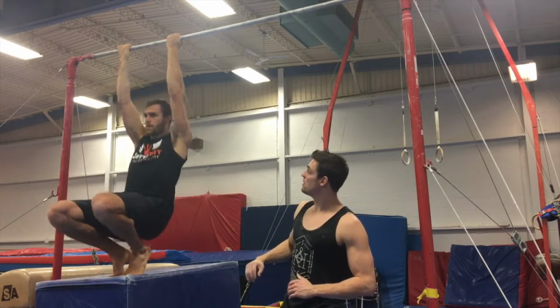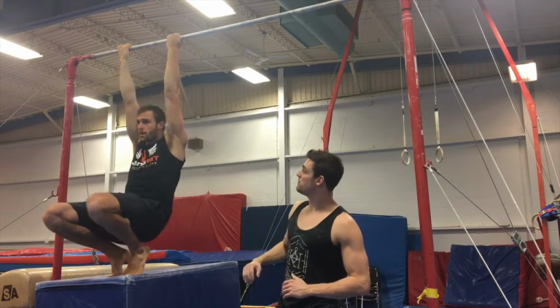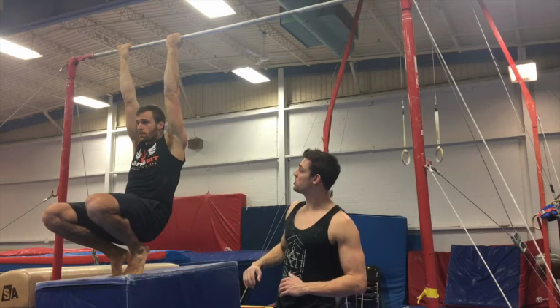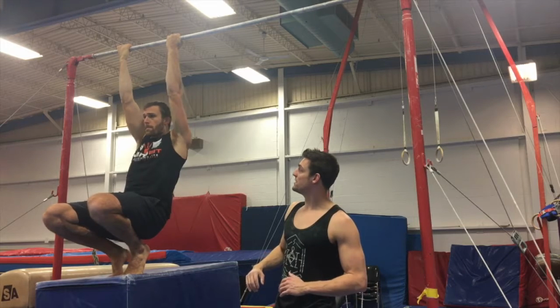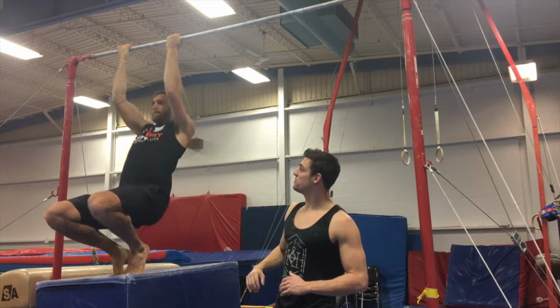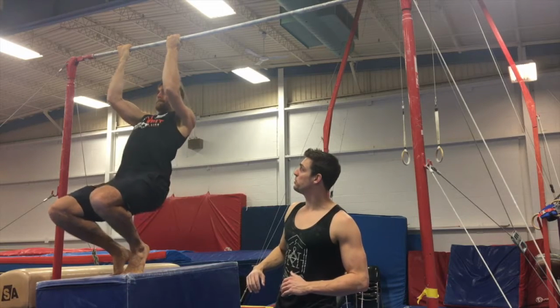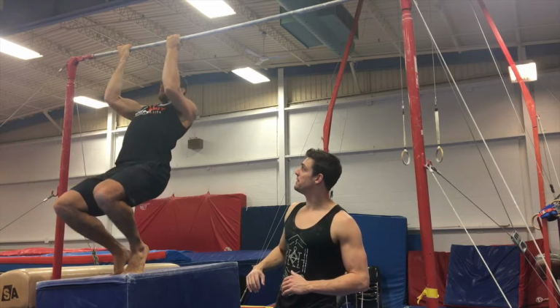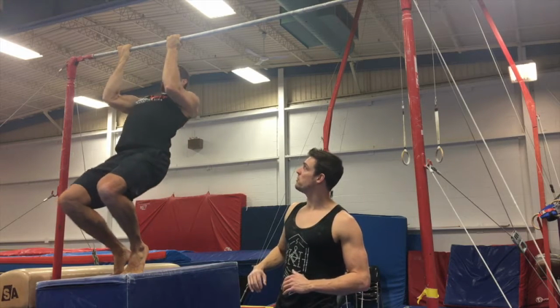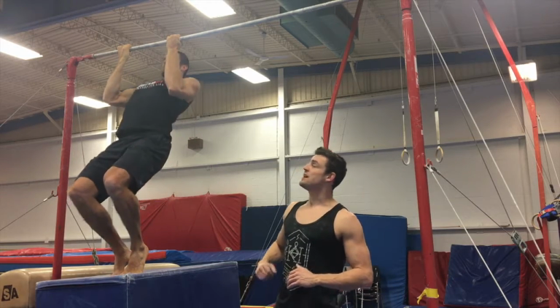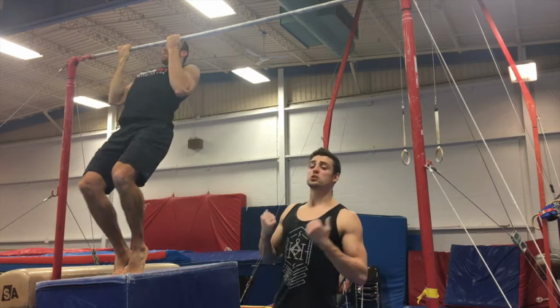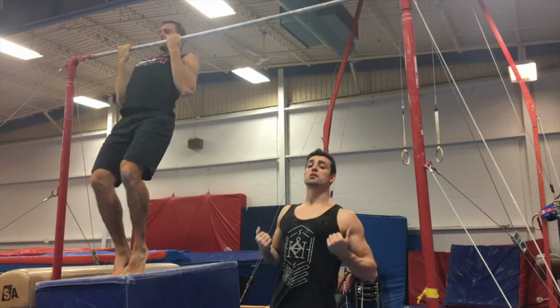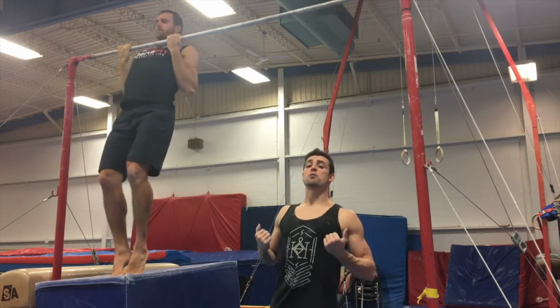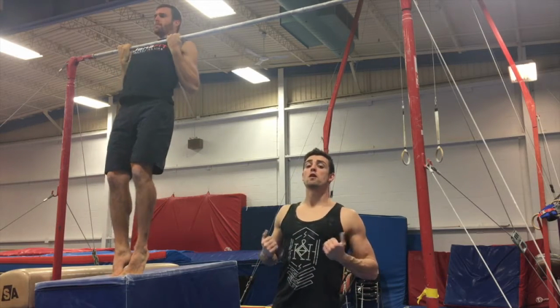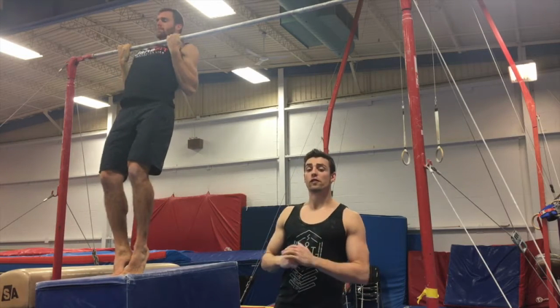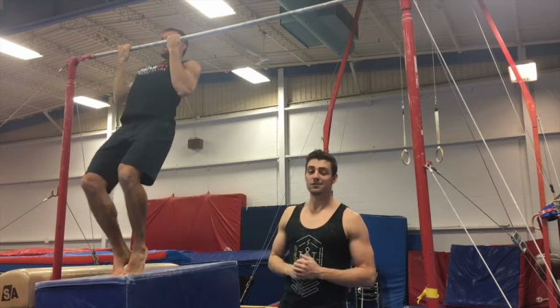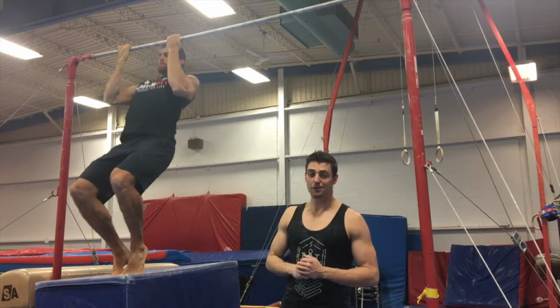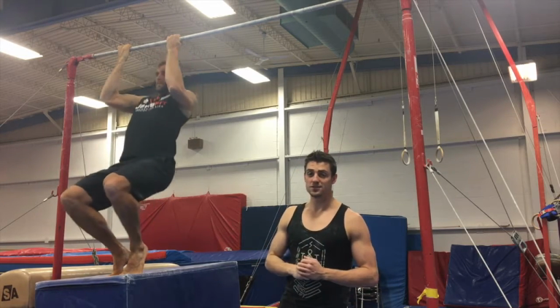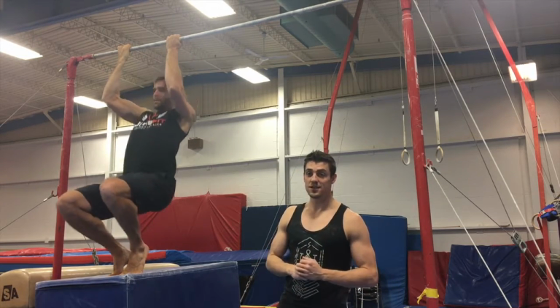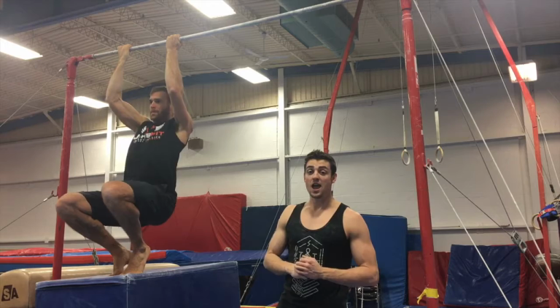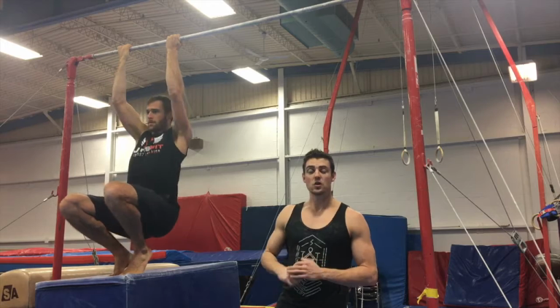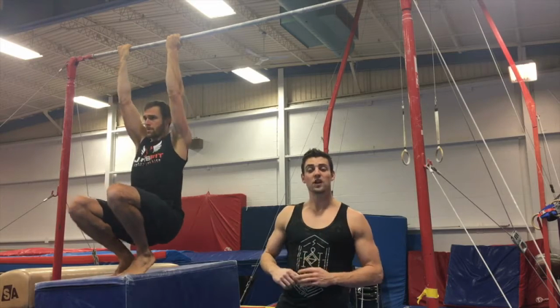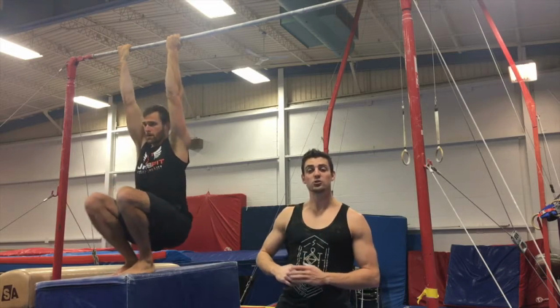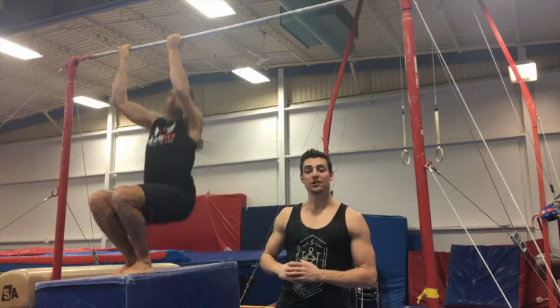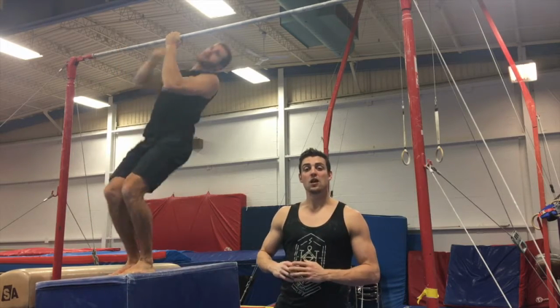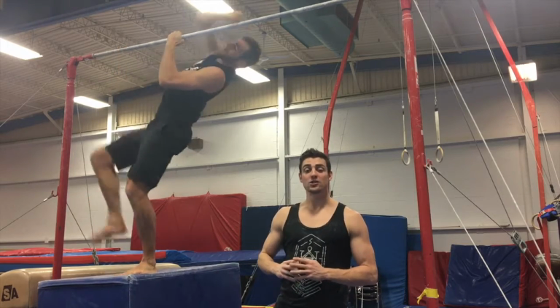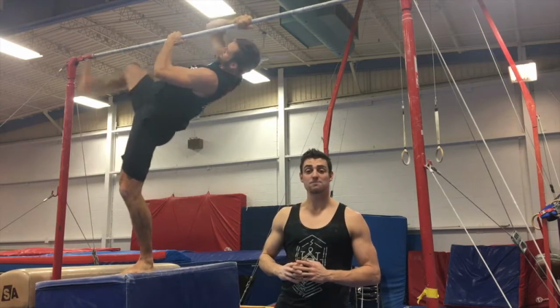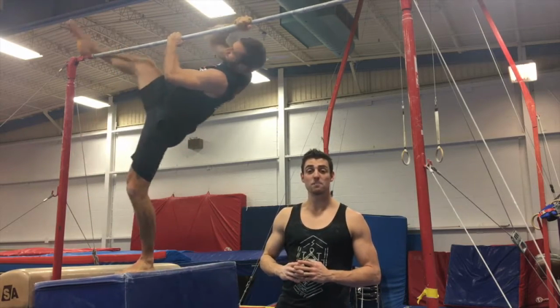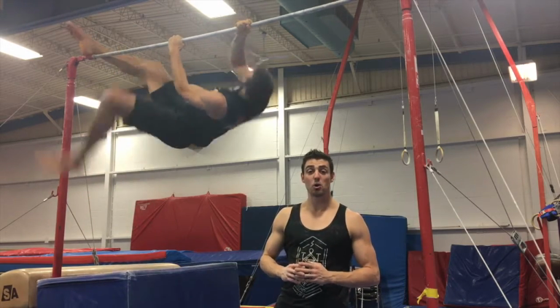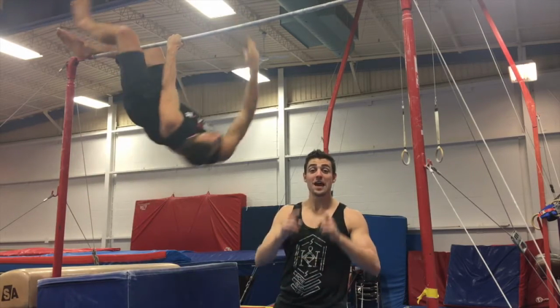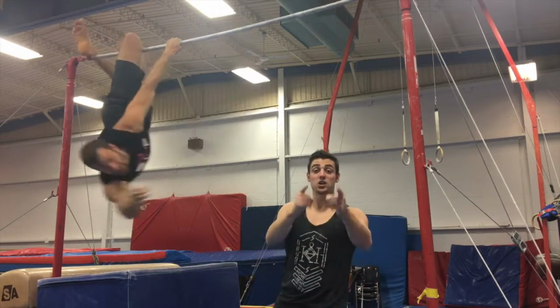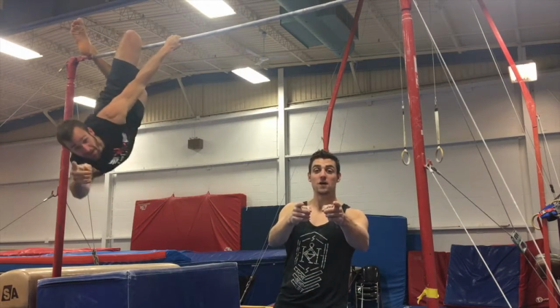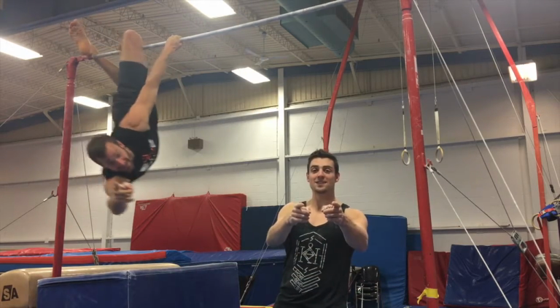Same position guys — active pull, bend the elbows, touch the chest to the bar for eight reps. Don't forget about your daily 30-second pull-up hold. You're up next!